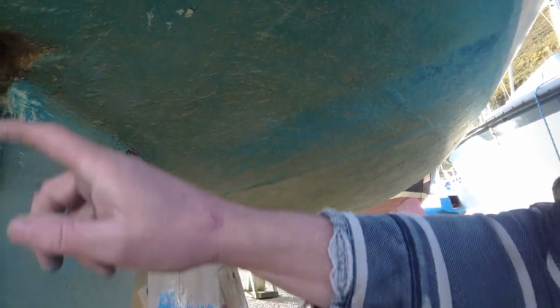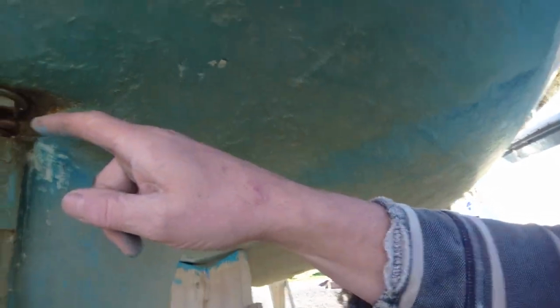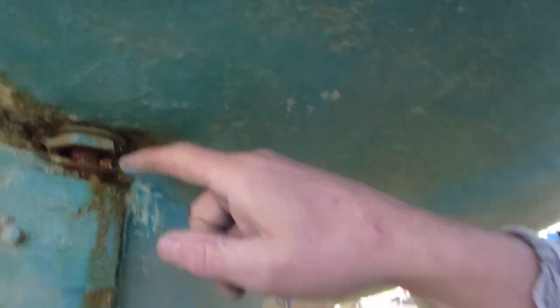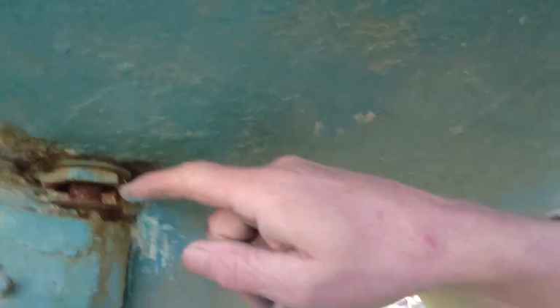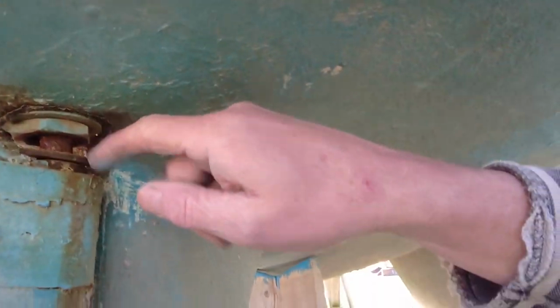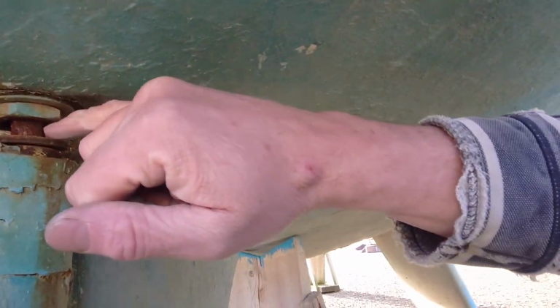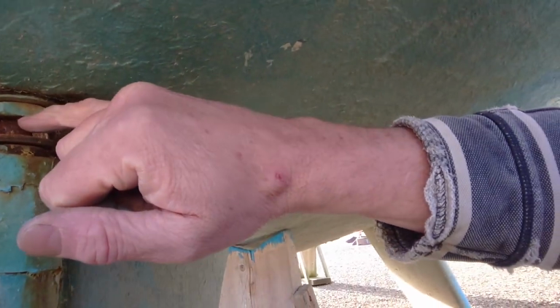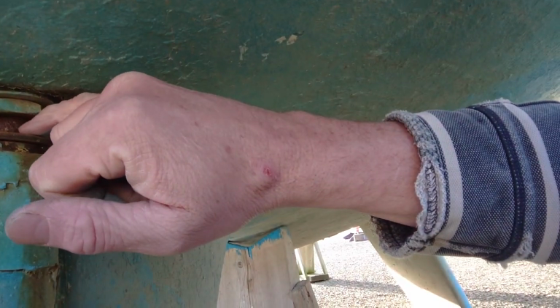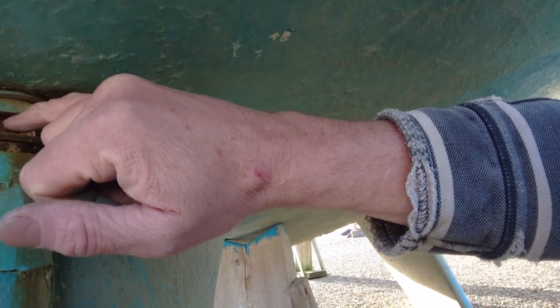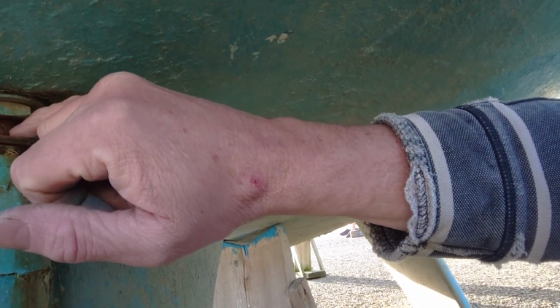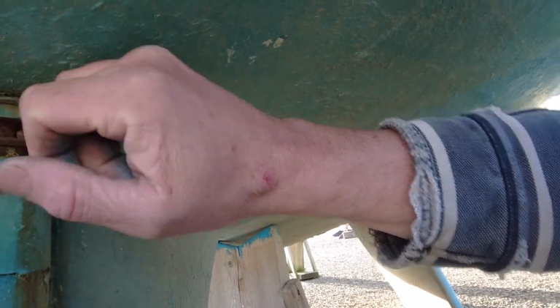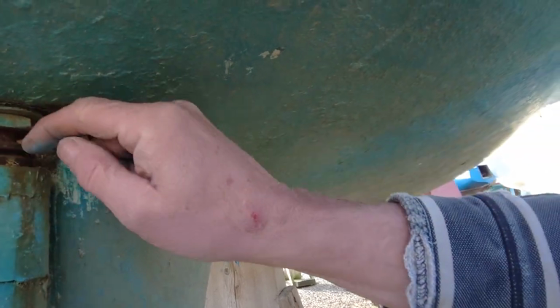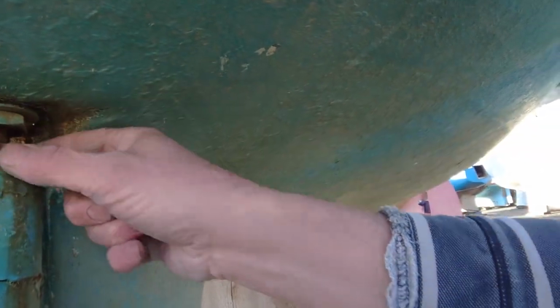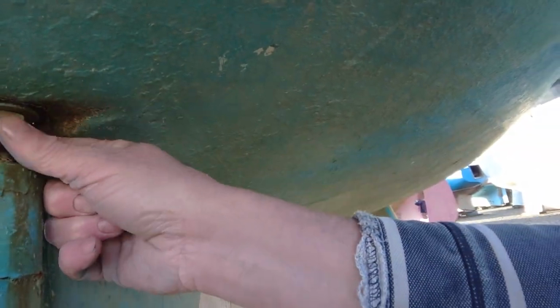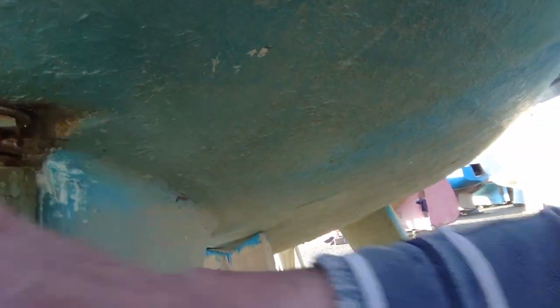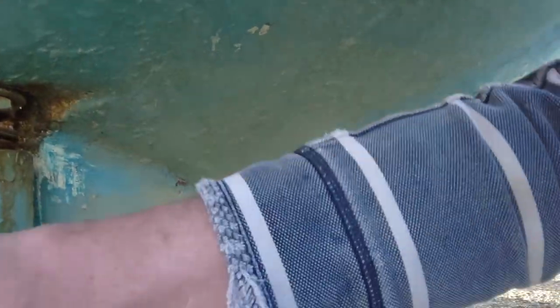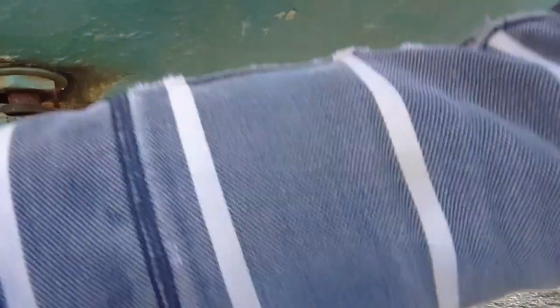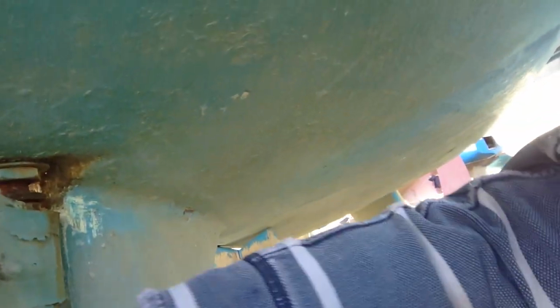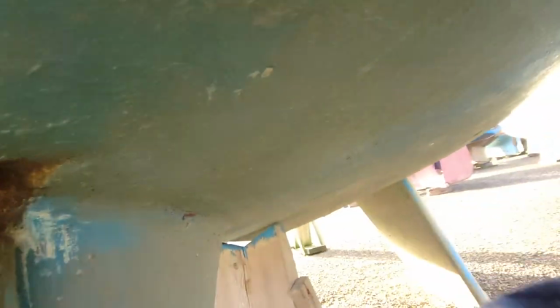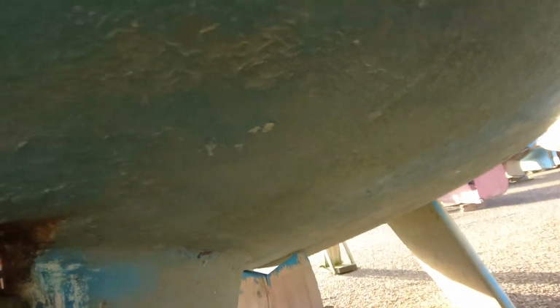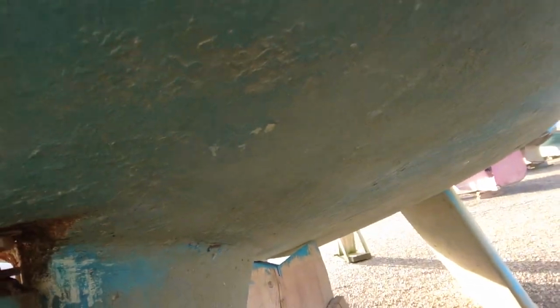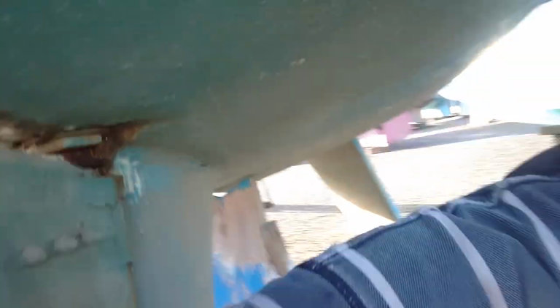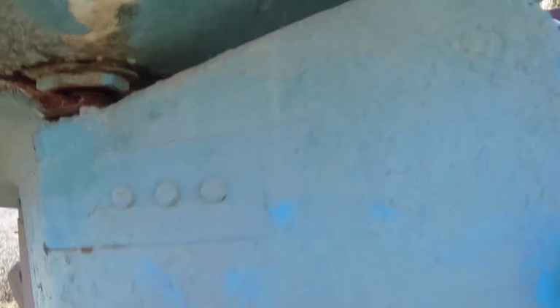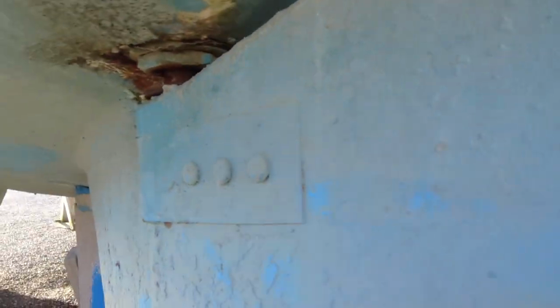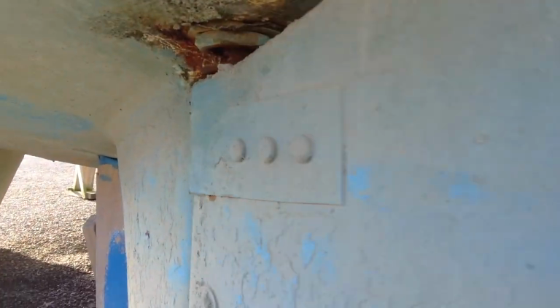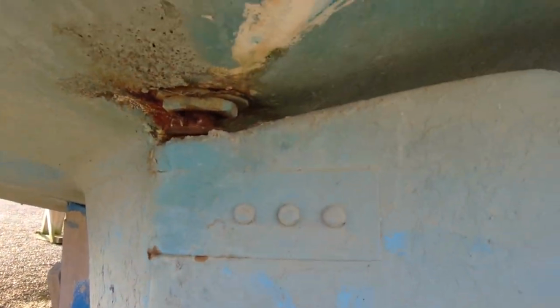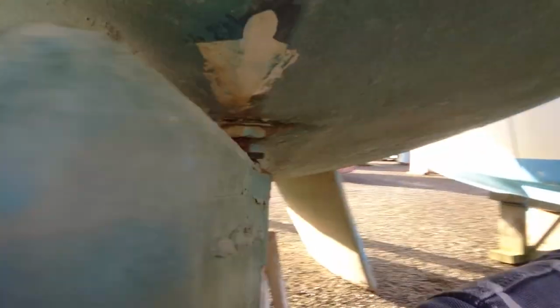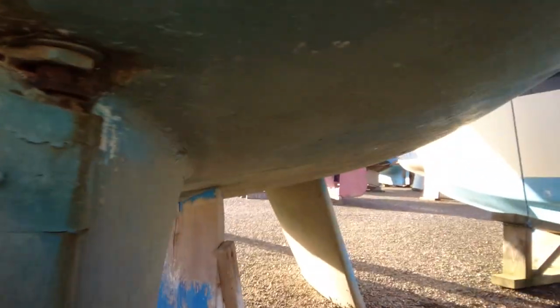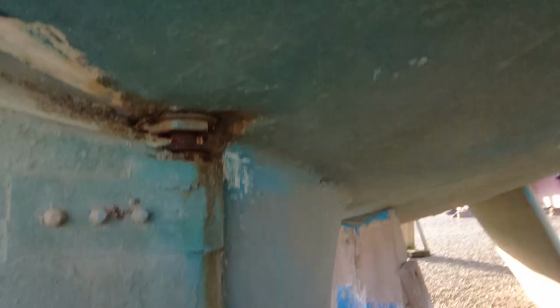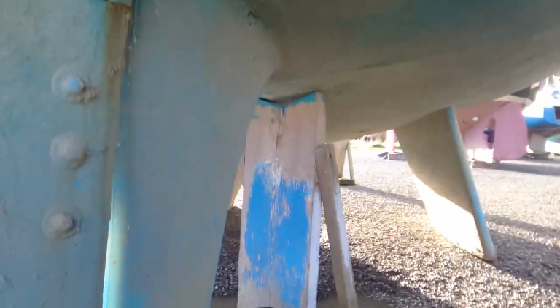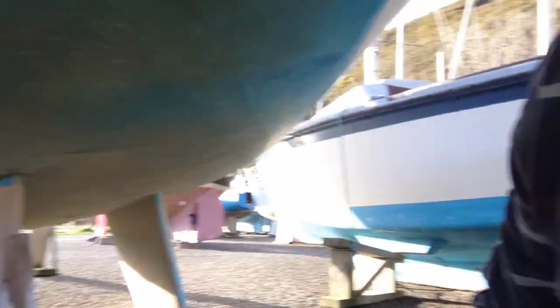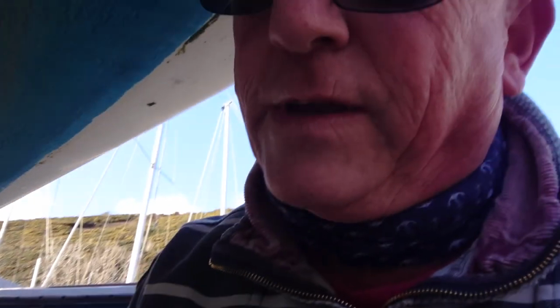Whoever did the repairs on this used a piece of mild steel bar instead of stainless, so we've got another problem there — and that's possibly one of the reasons why it completely bent off. So plenty of little things to do on this one.